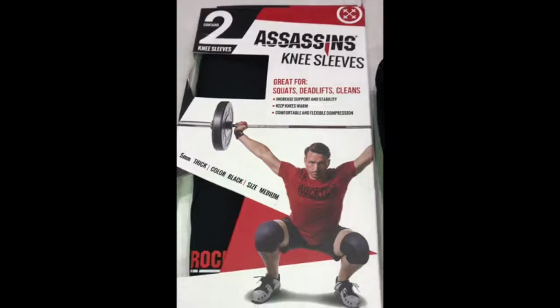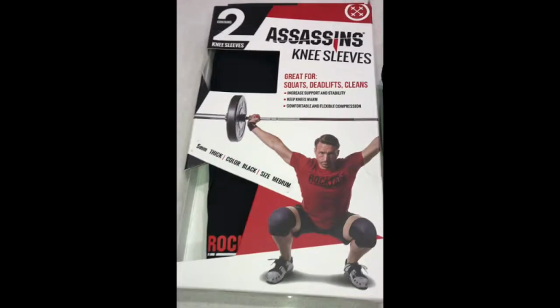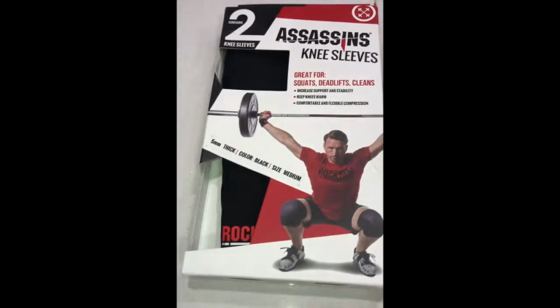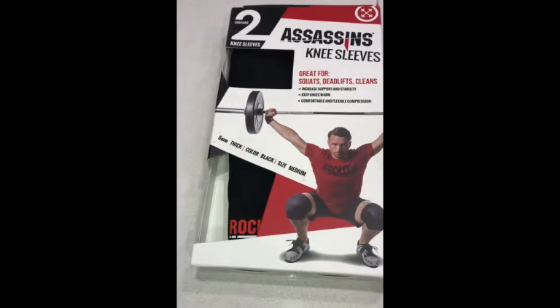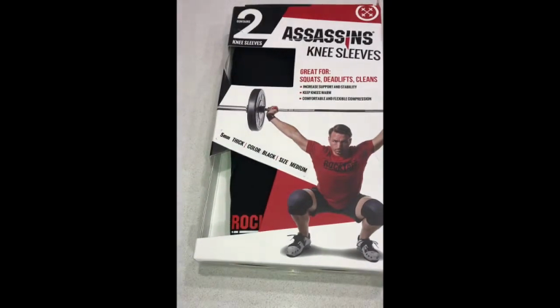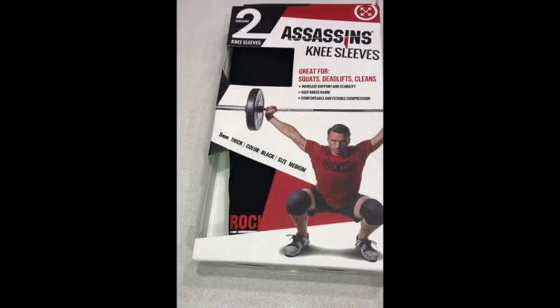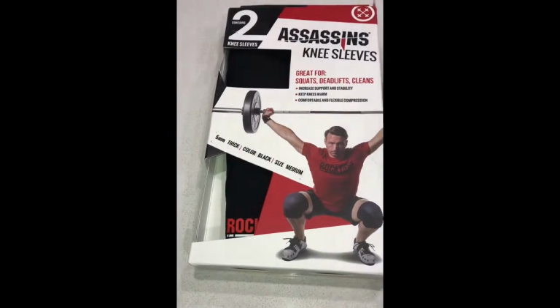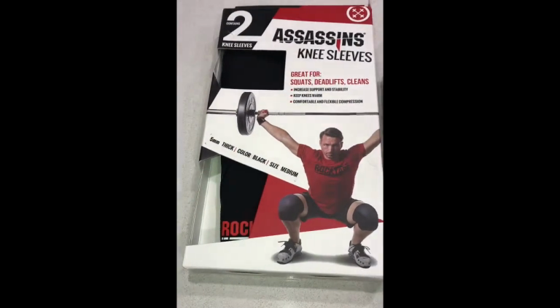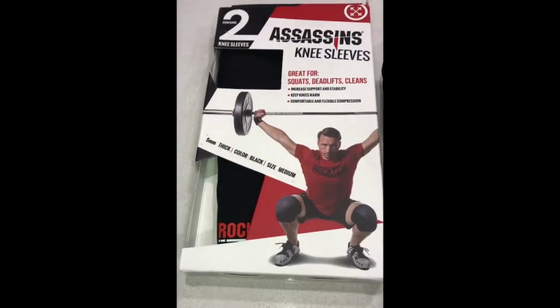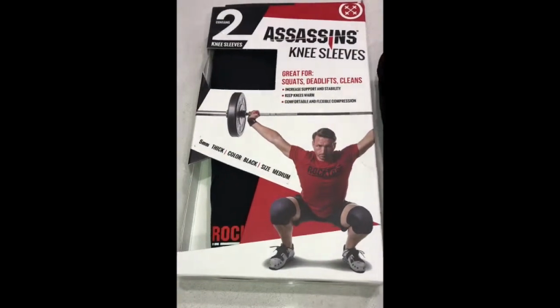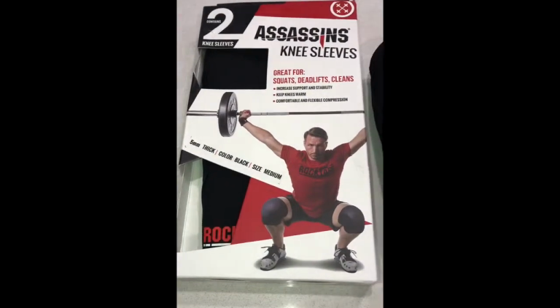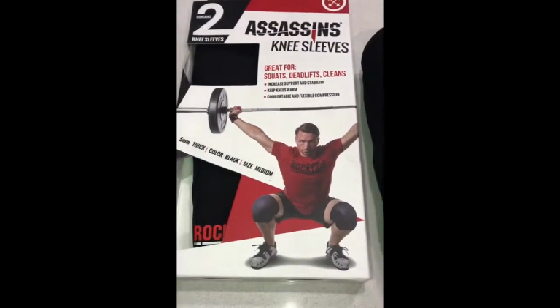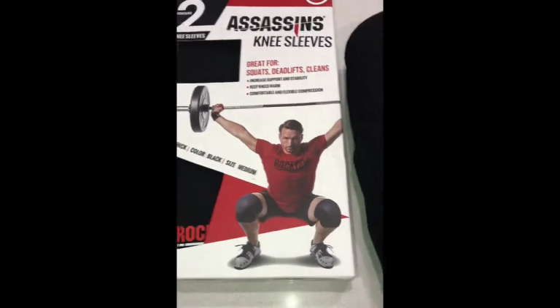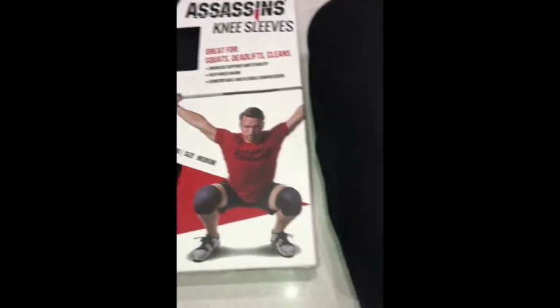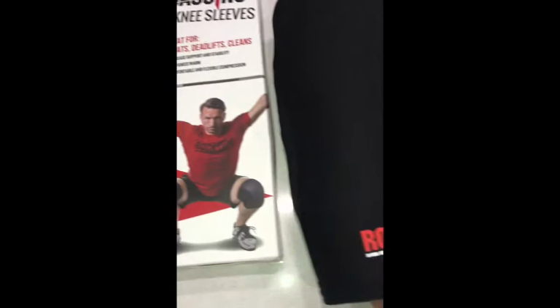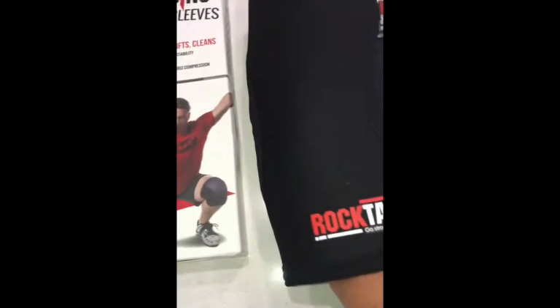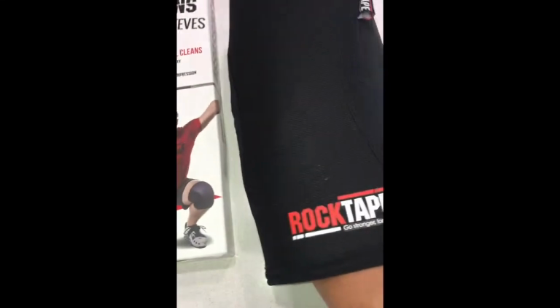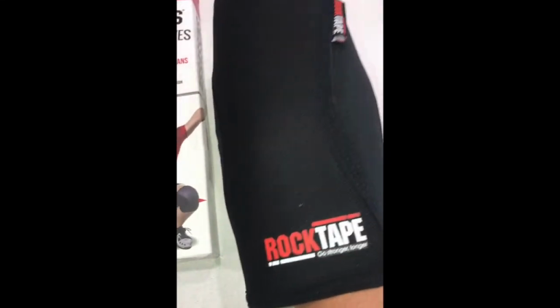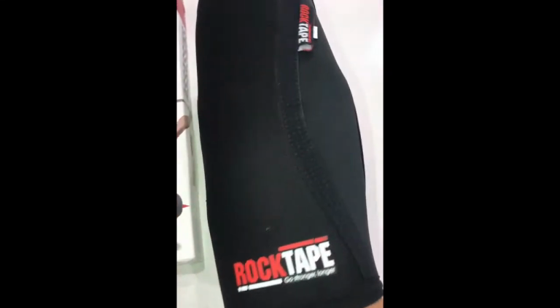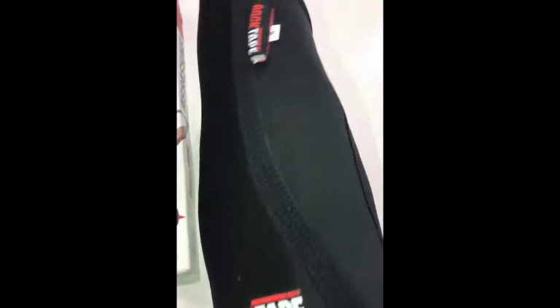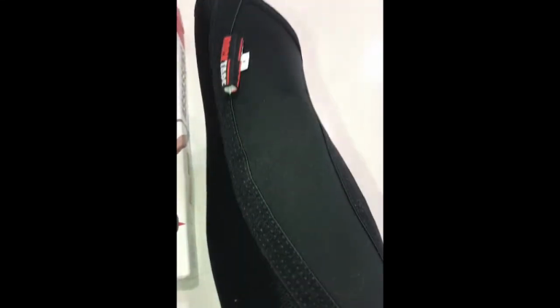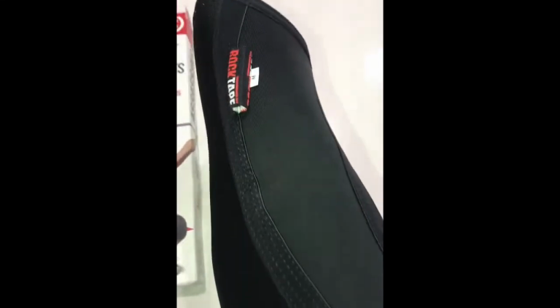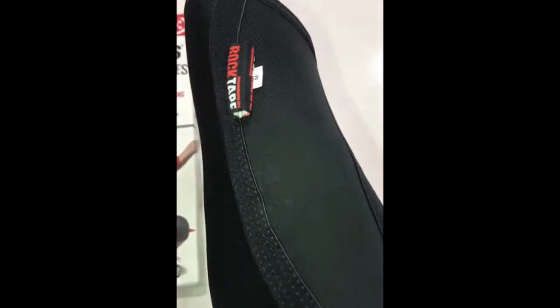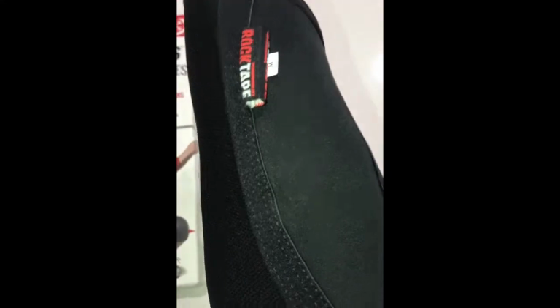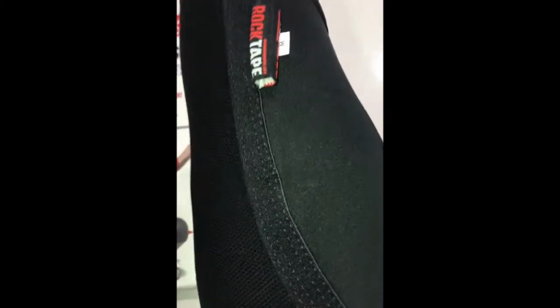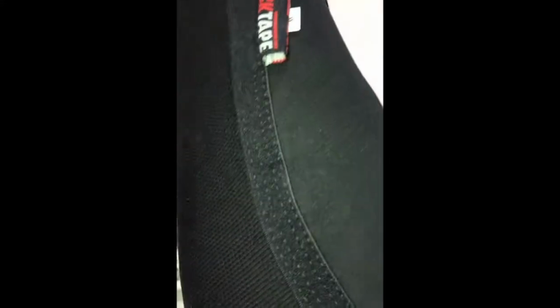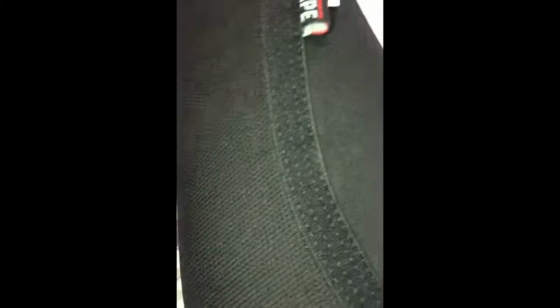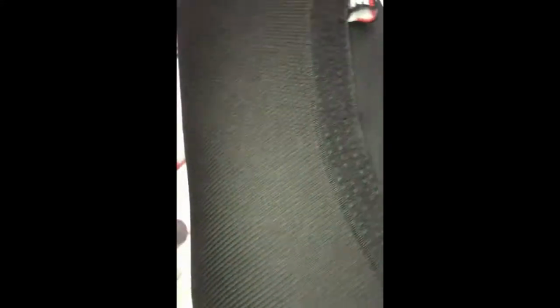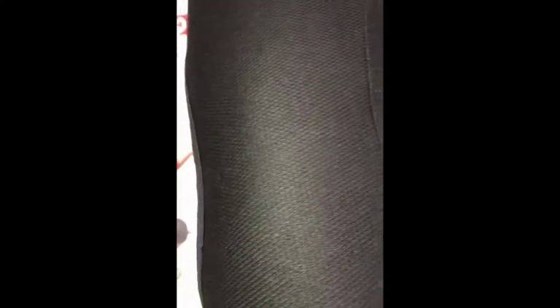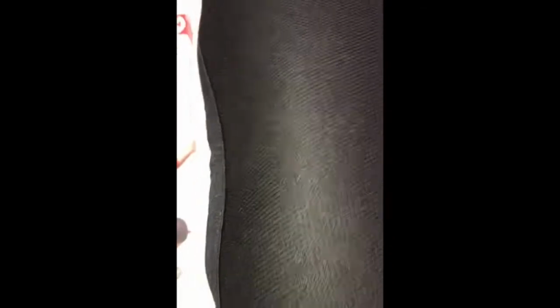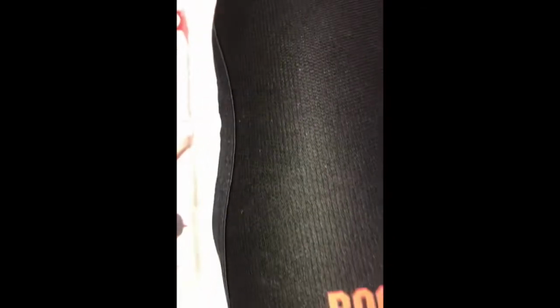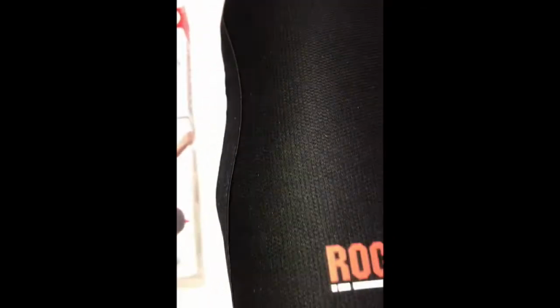Hey guys, here's our review of the Rock Tape Assassin Knee Sleeves. We've been using Rock Tape products for quite some time and these are next level. Great stitching, great quality.